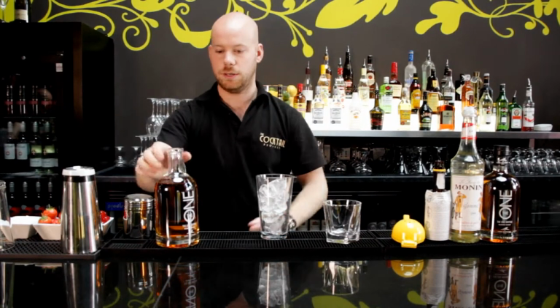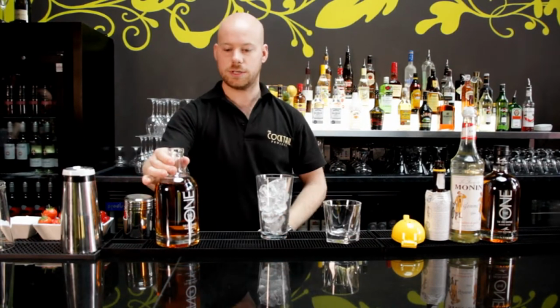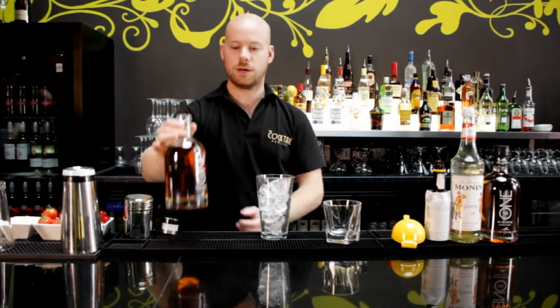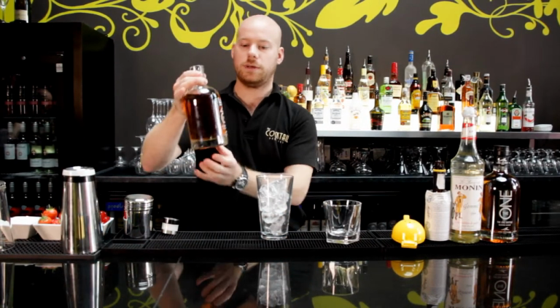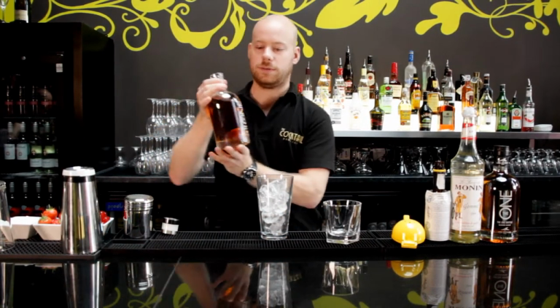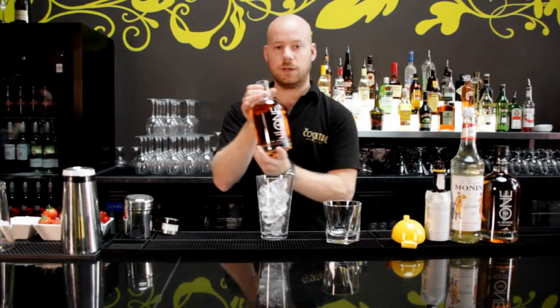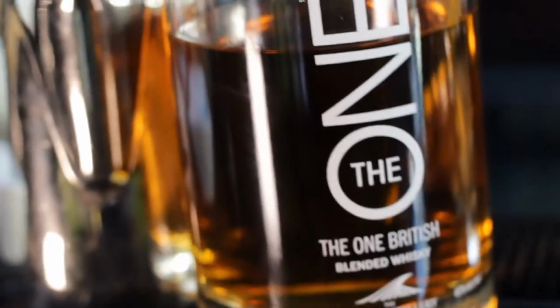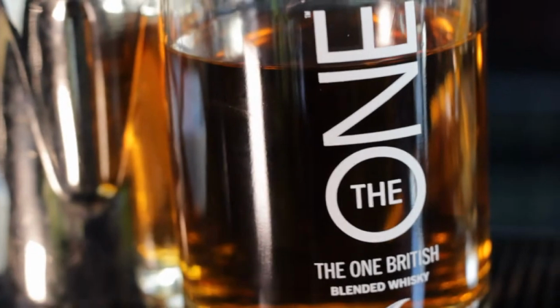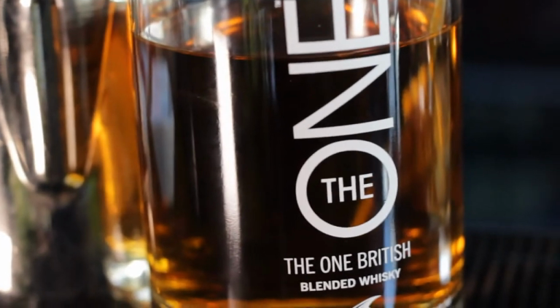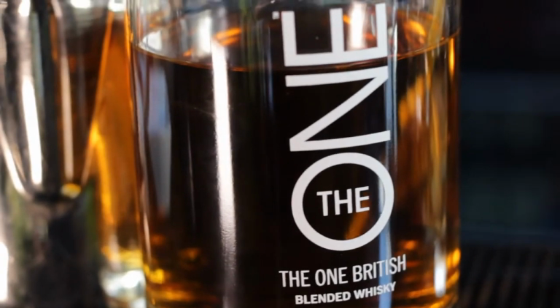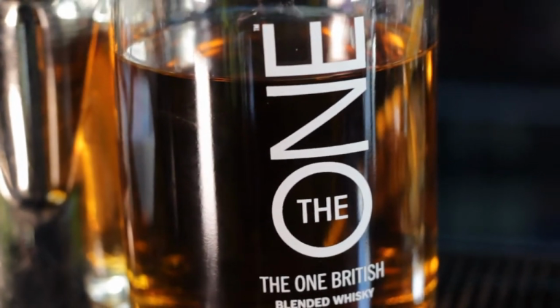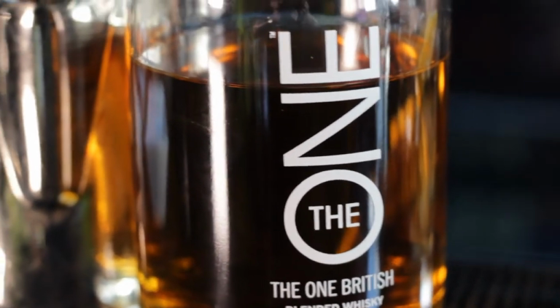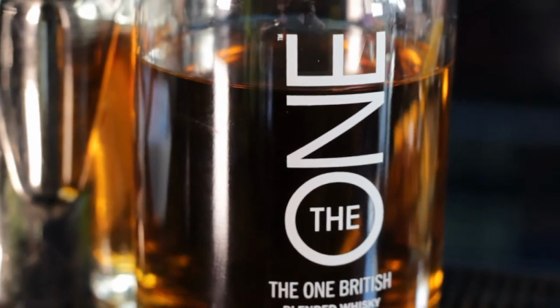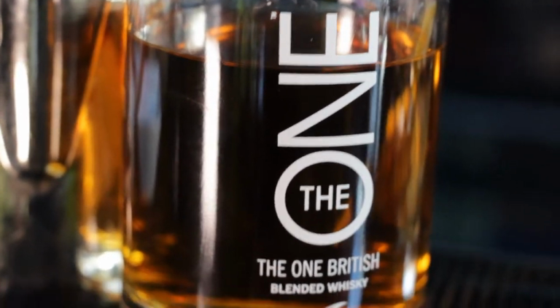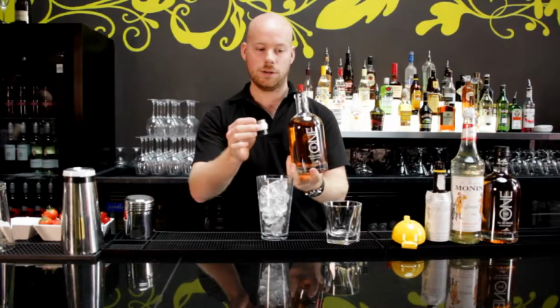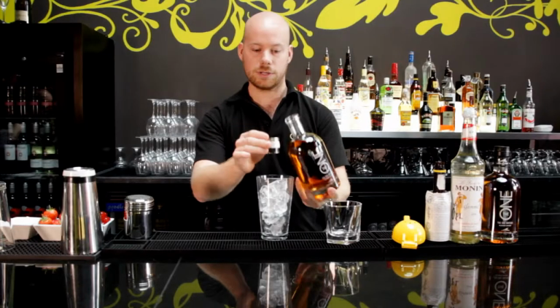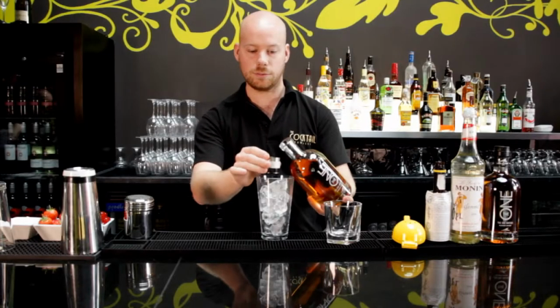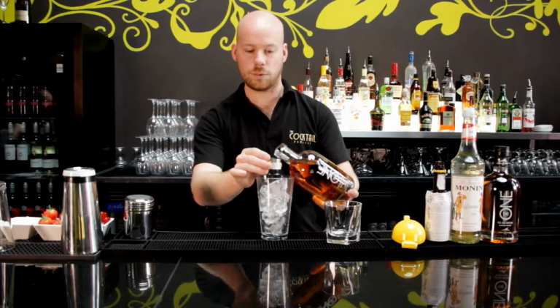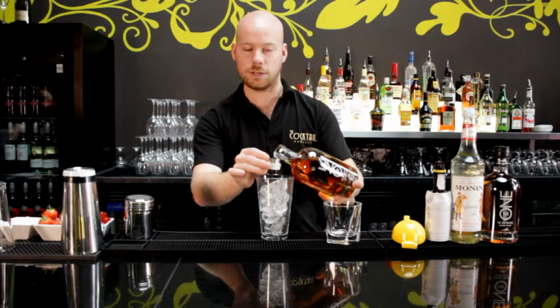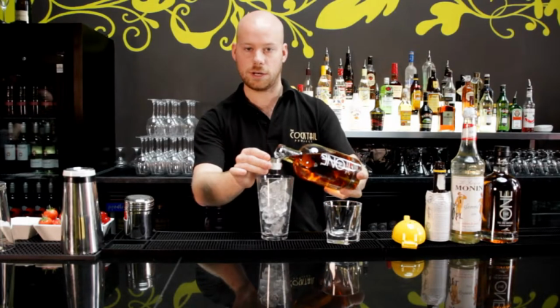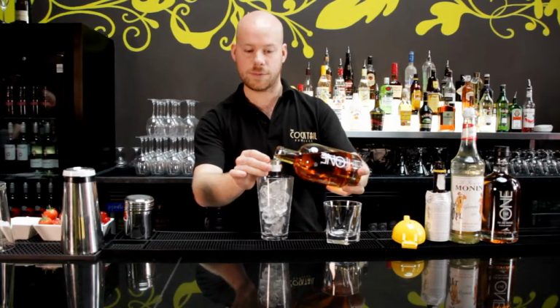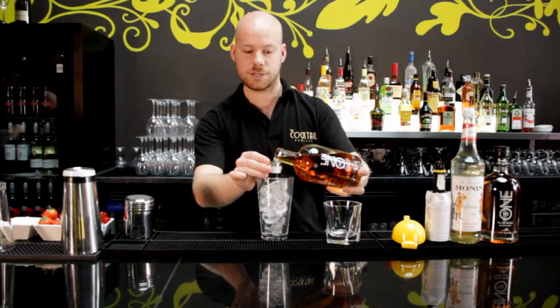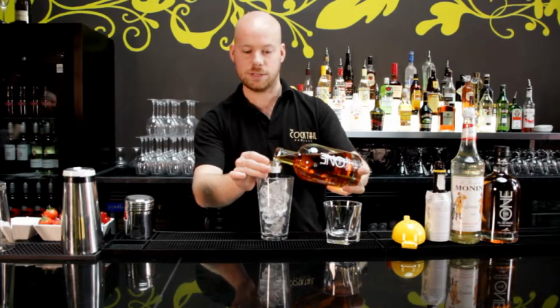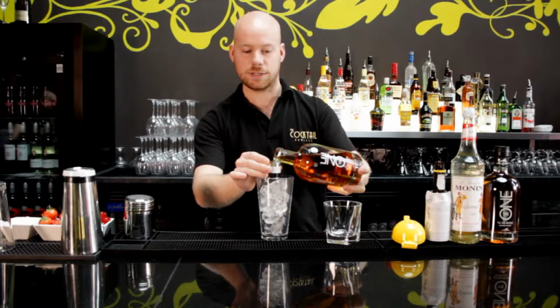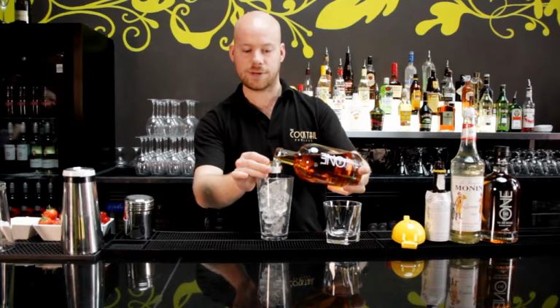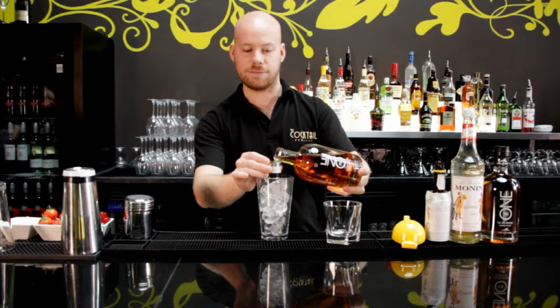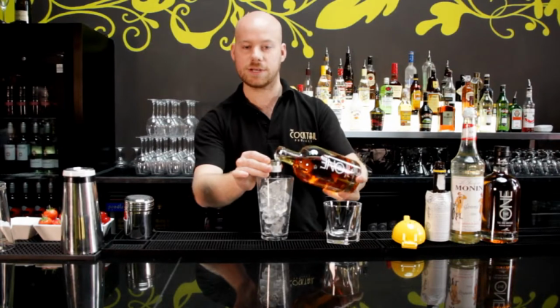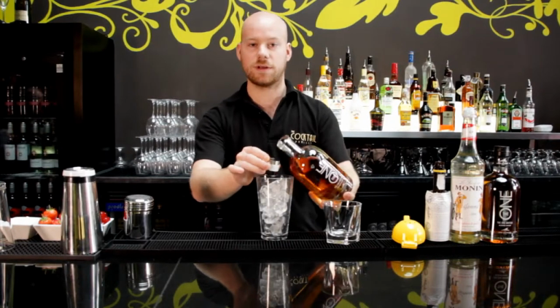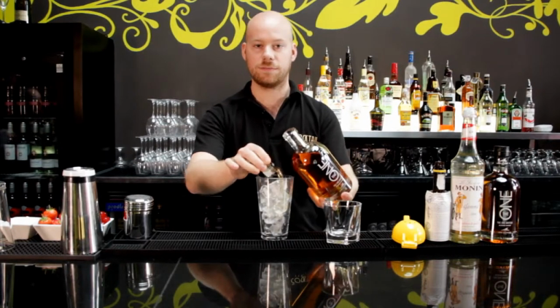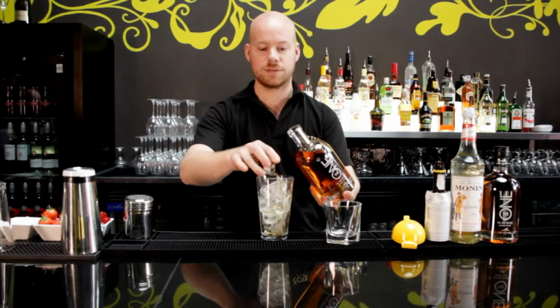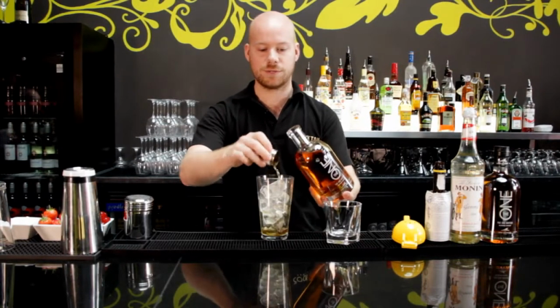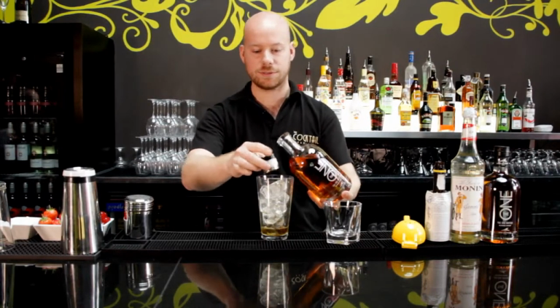We're going to start with our lovely blended British whisky. We're going to do one and a half measures — that's about 37 and a half to 40 mils.